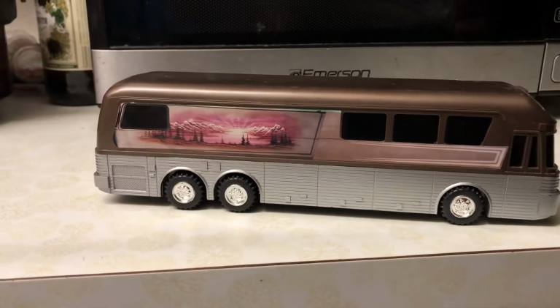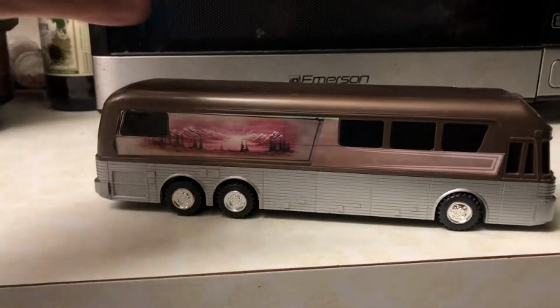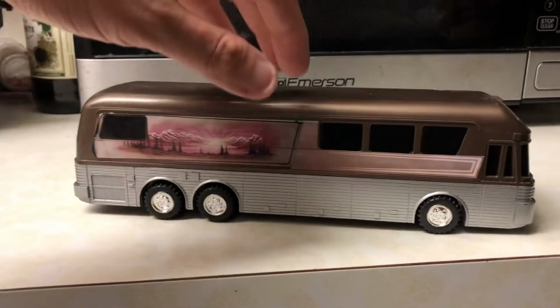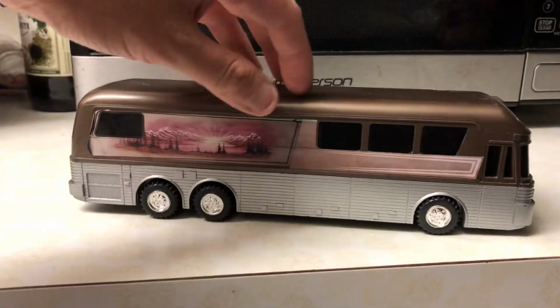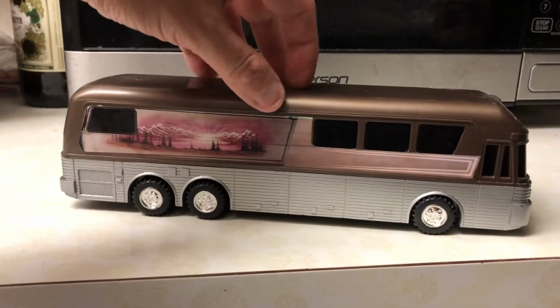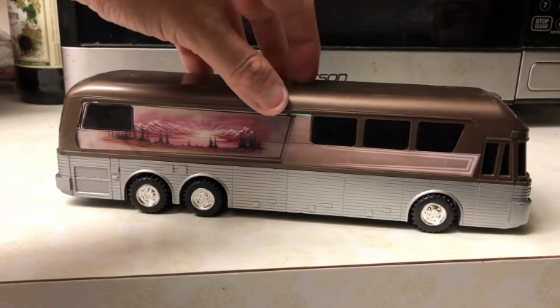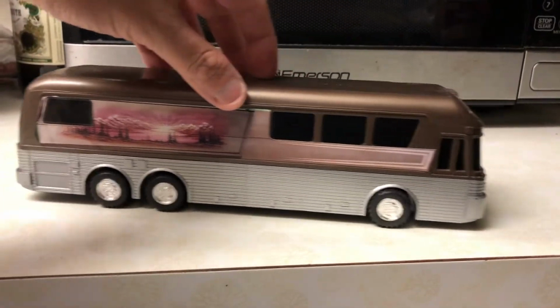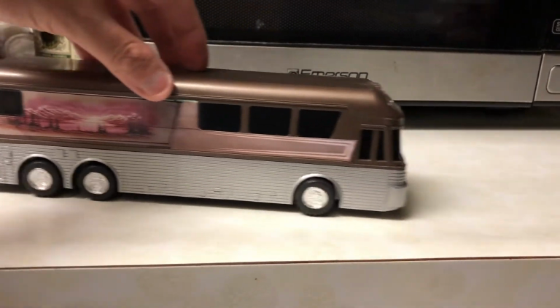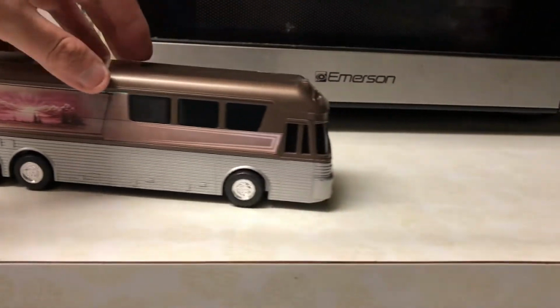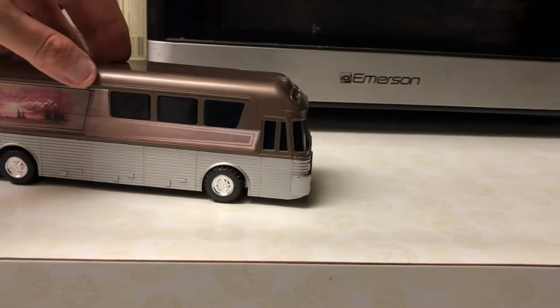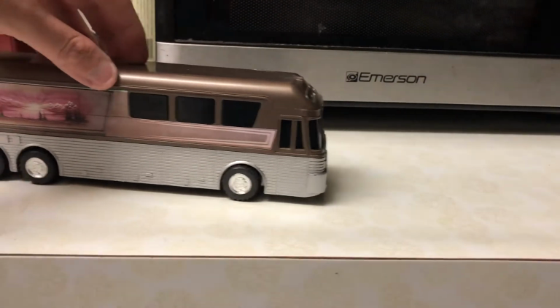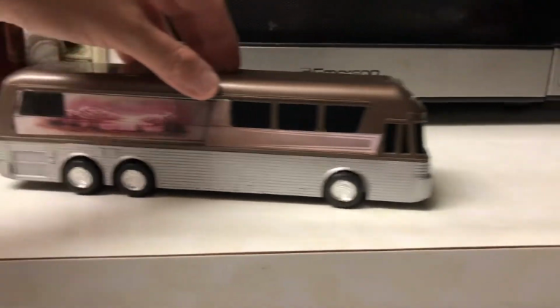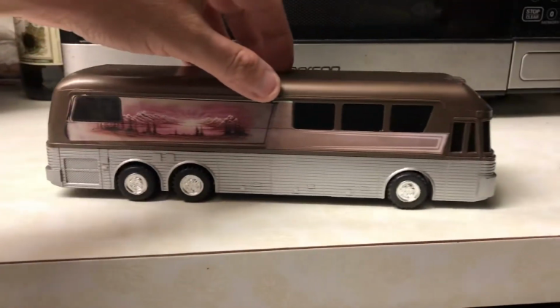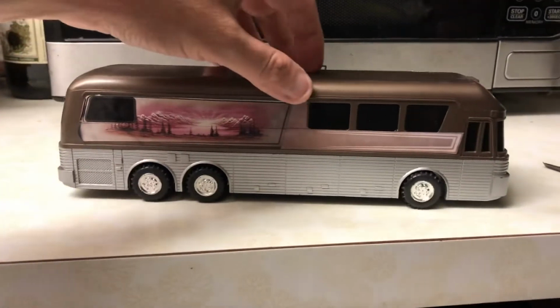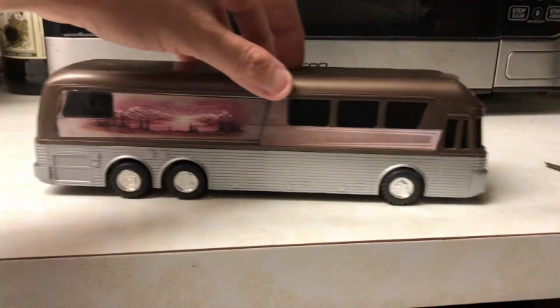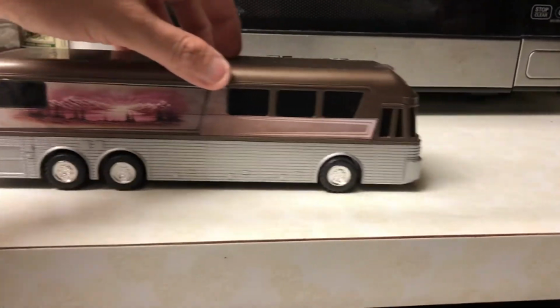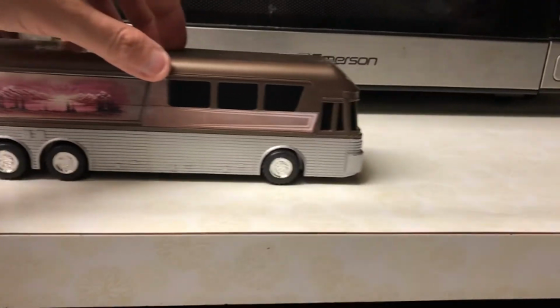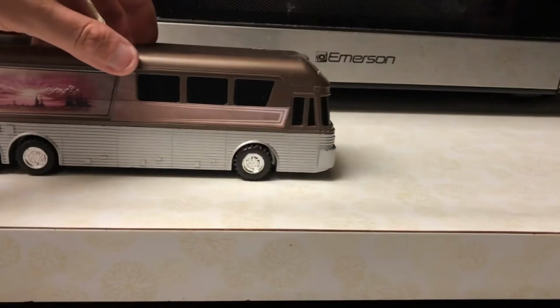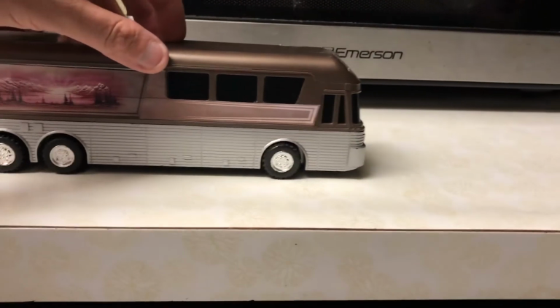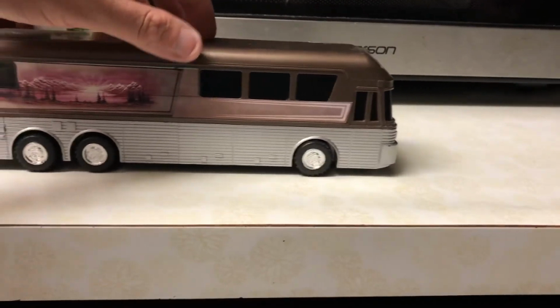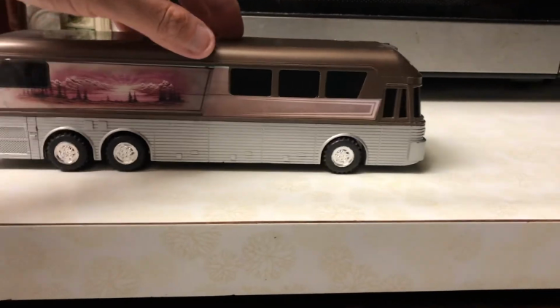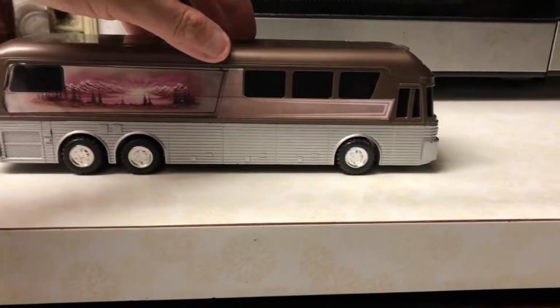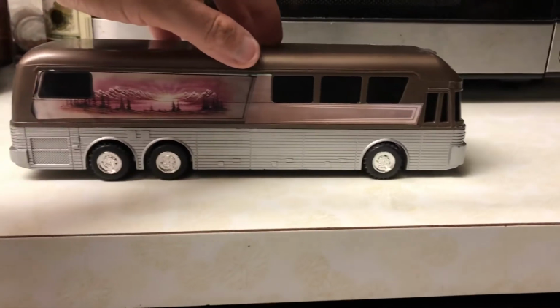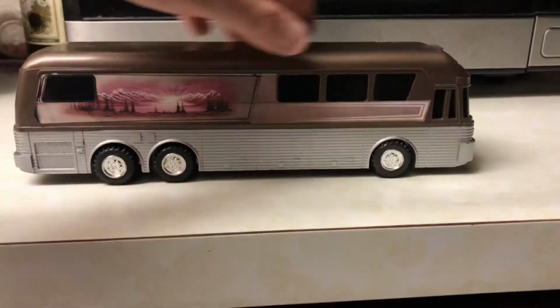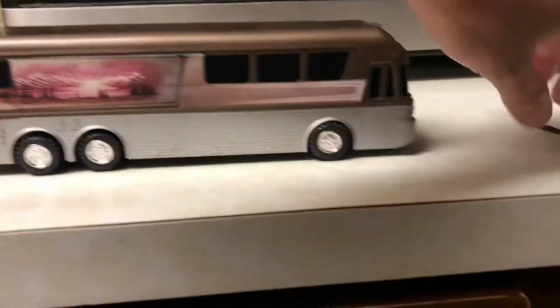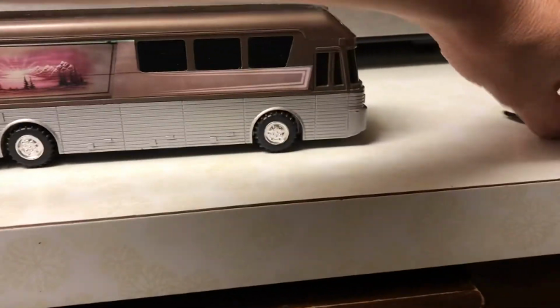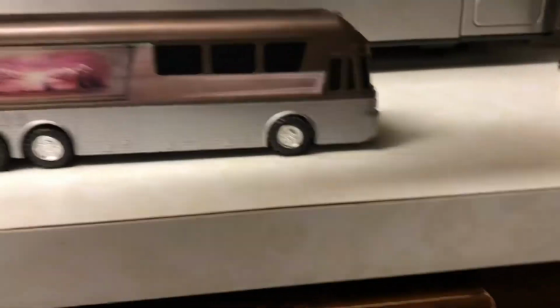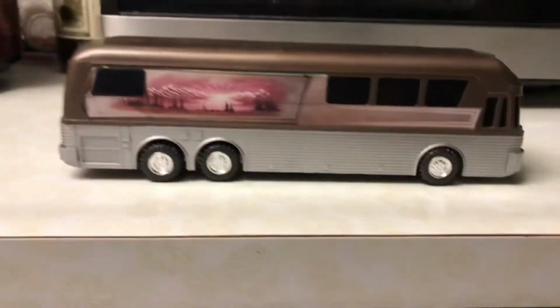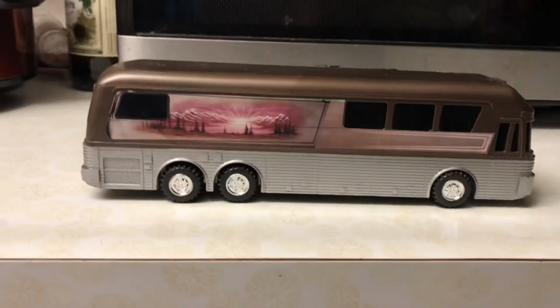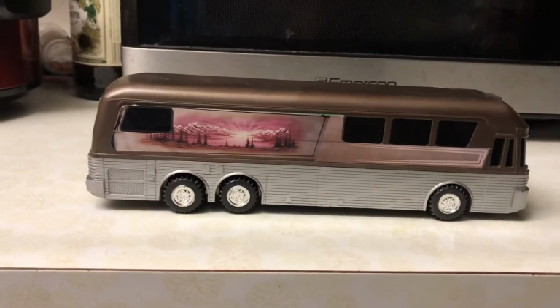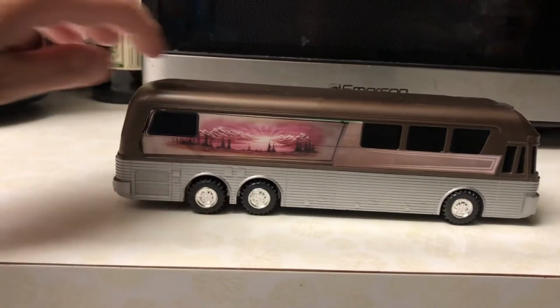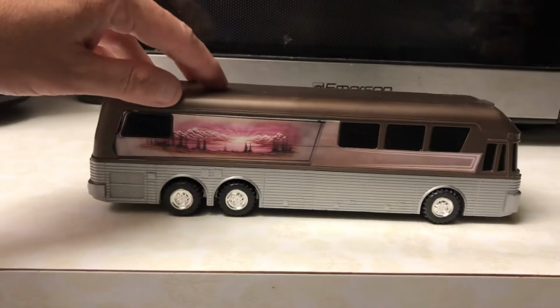Let me give you a little example of the friction-powered part. Most bus banks do not have this, but this is really, really cool.